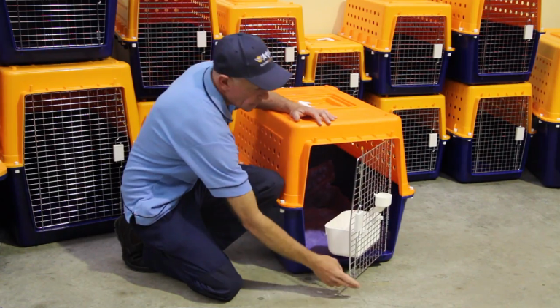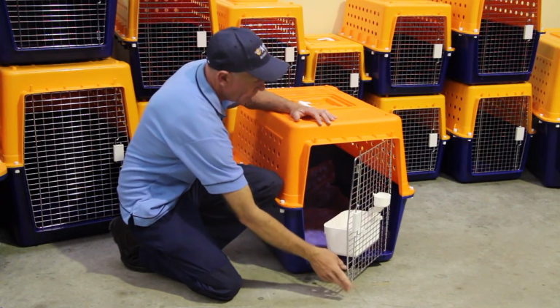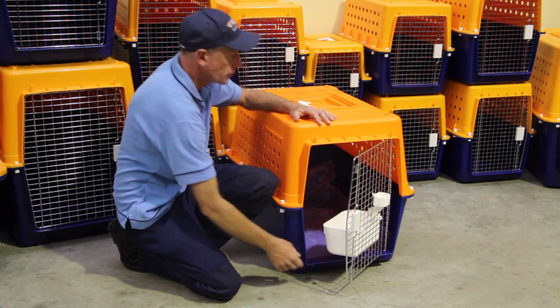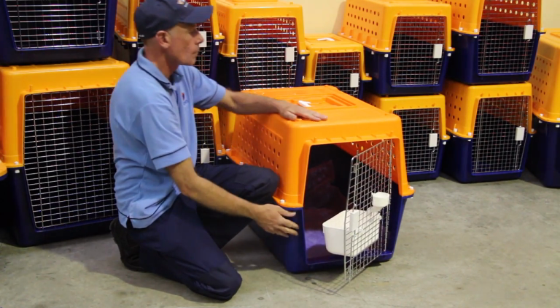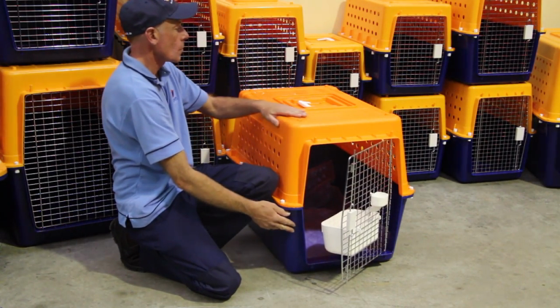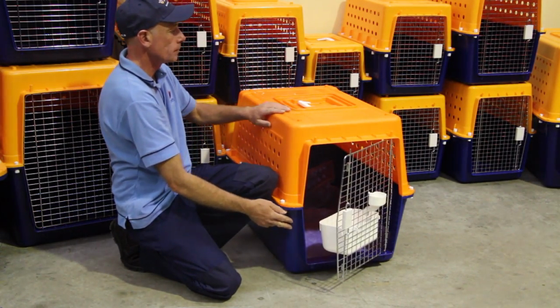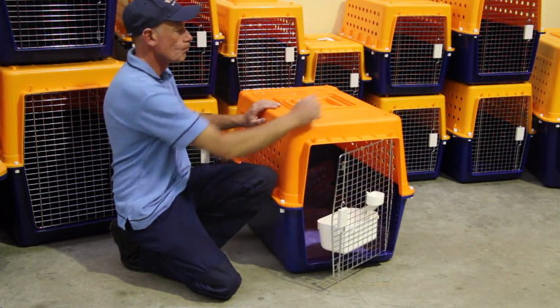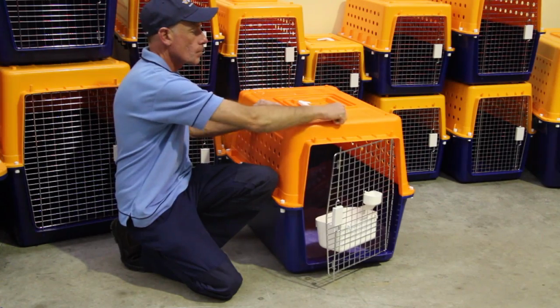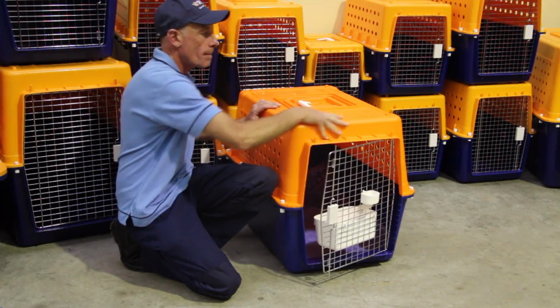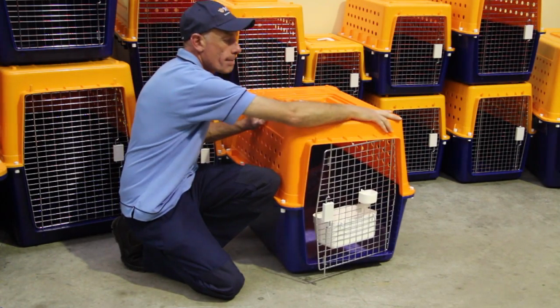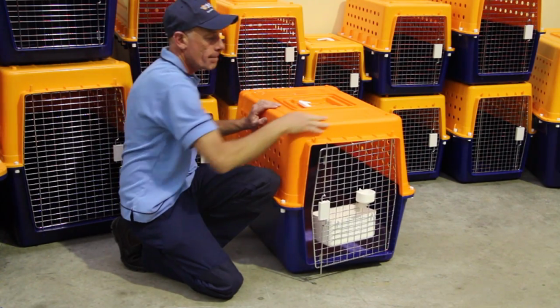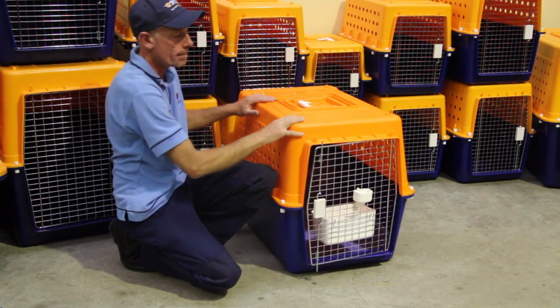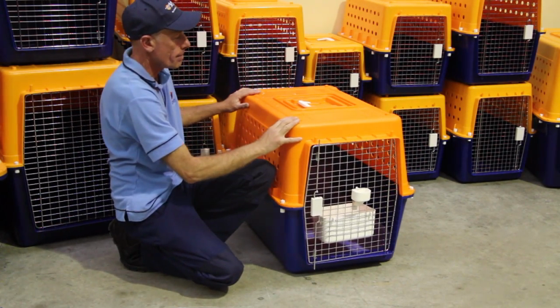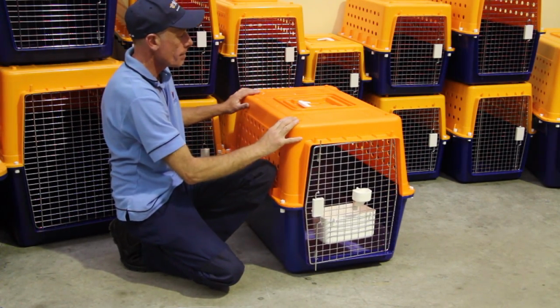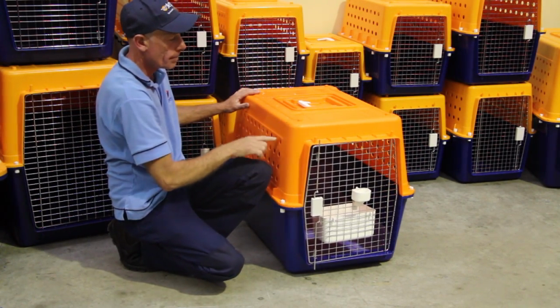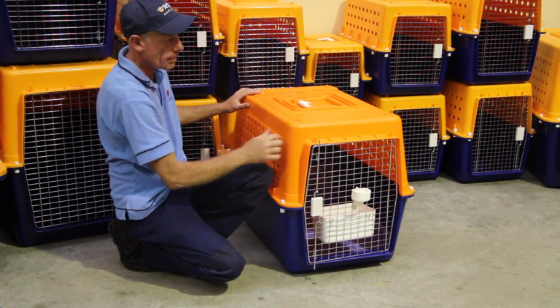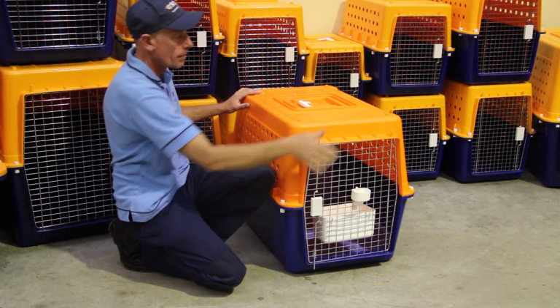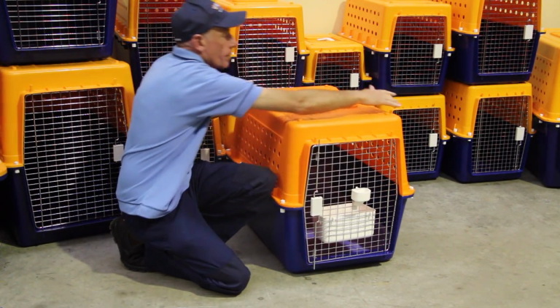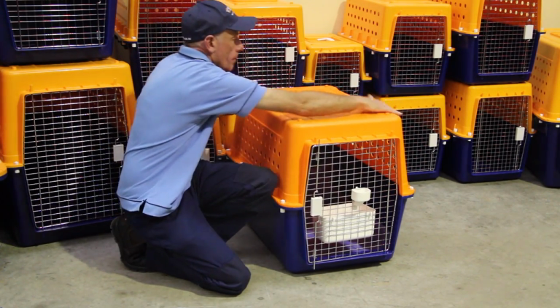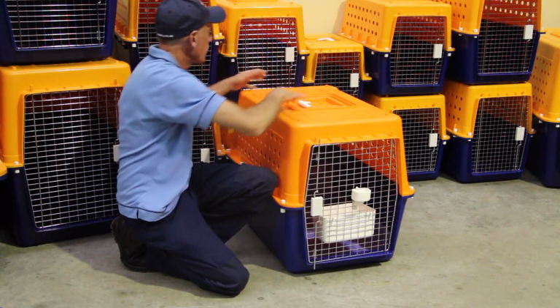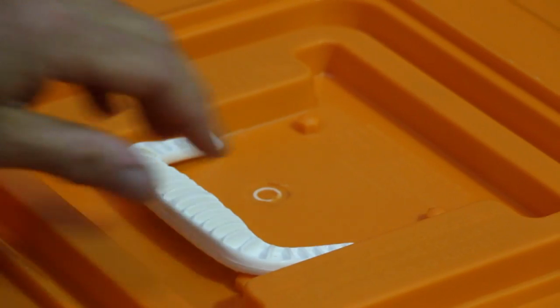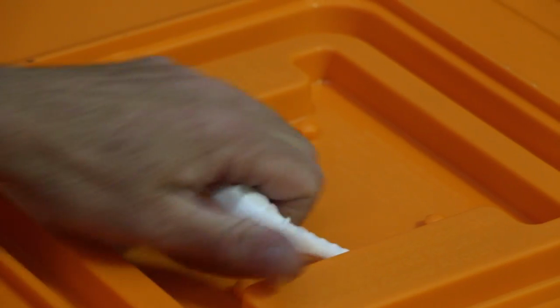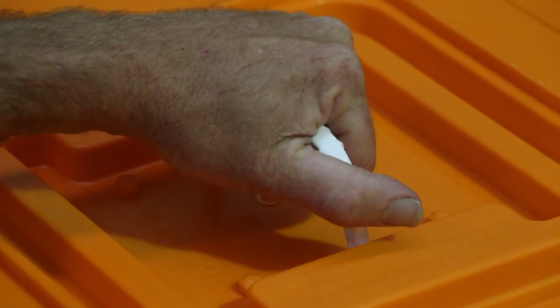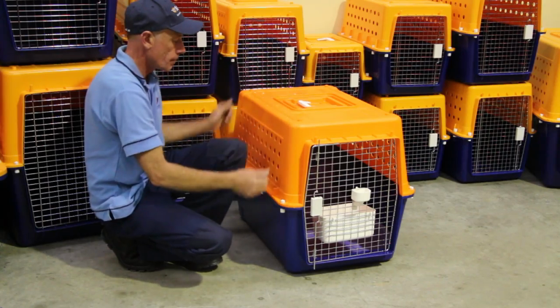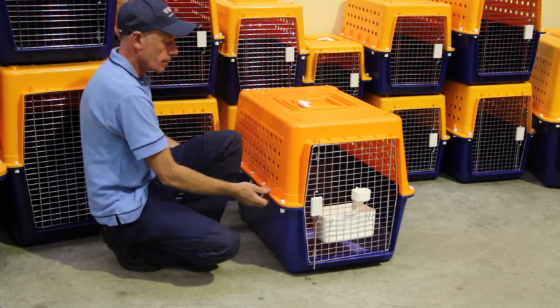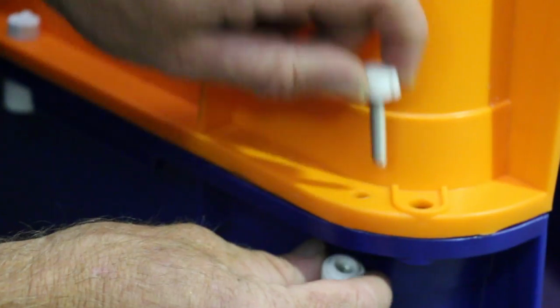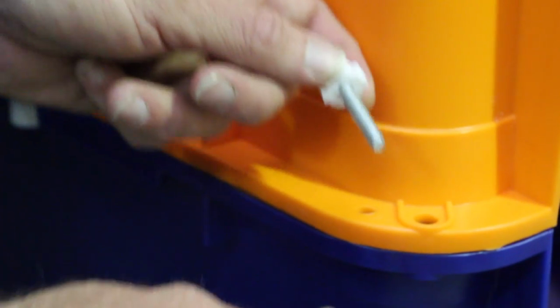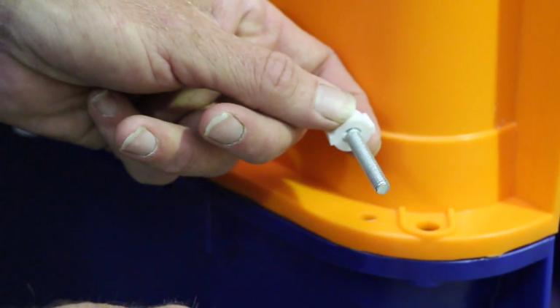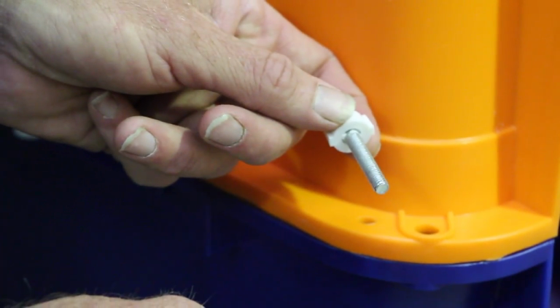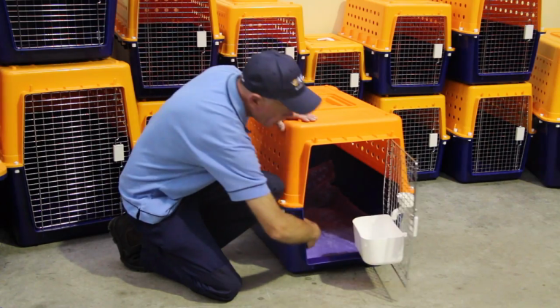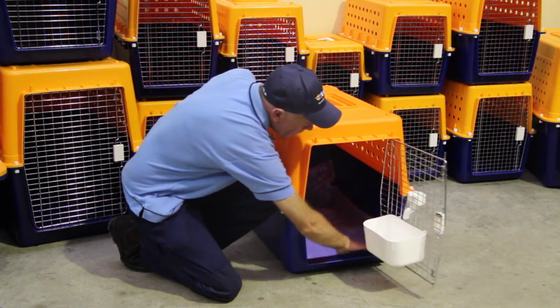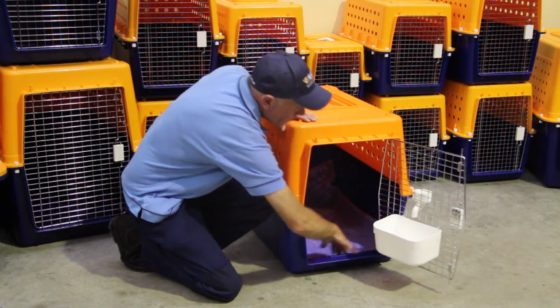The crate should have hinges secured top and bottom, sturdy and safe construction with ventilation holes on all sides, a handle on top or sides, metal bolts all around, and be leak-proof and clean.